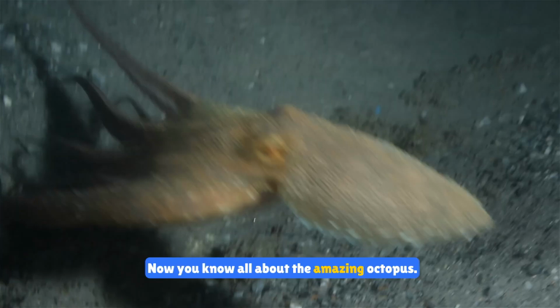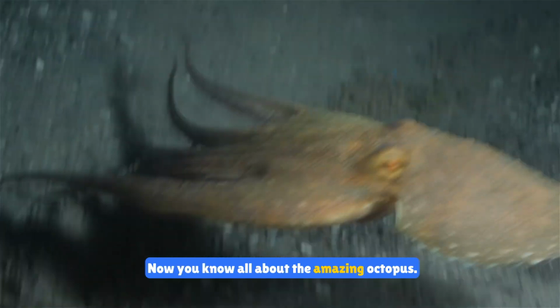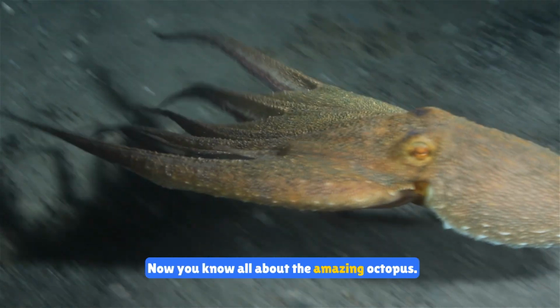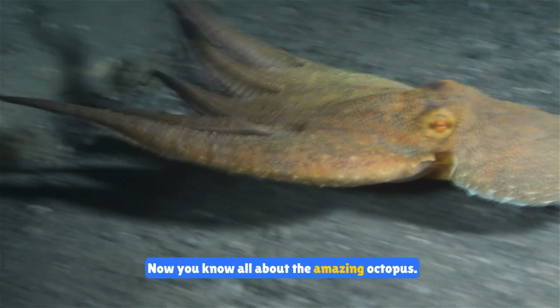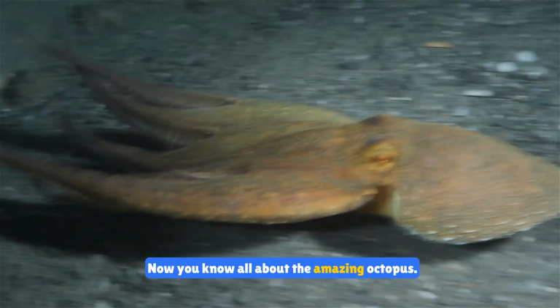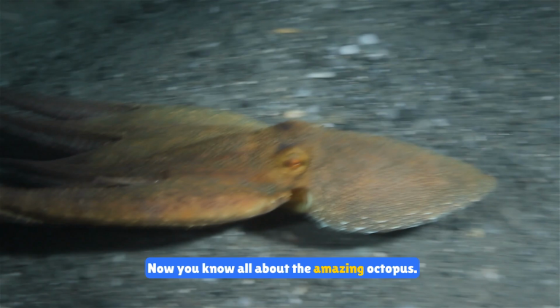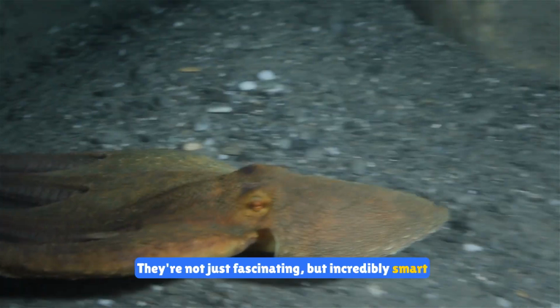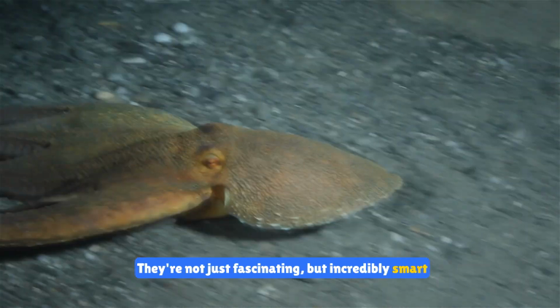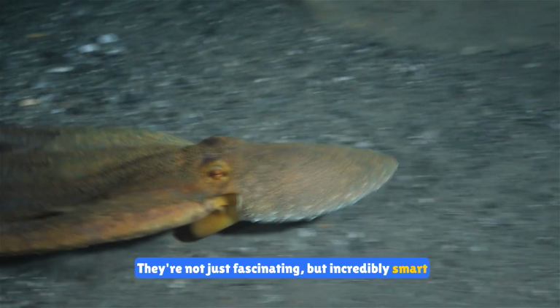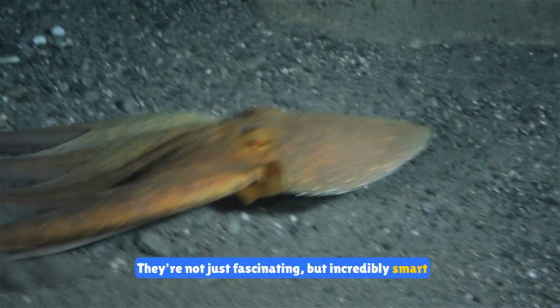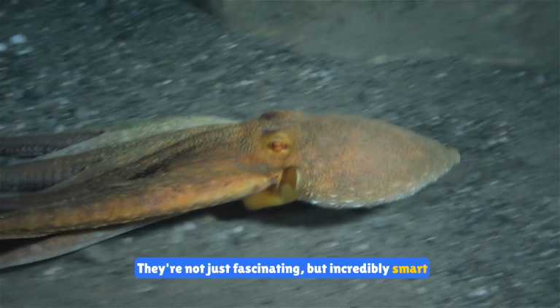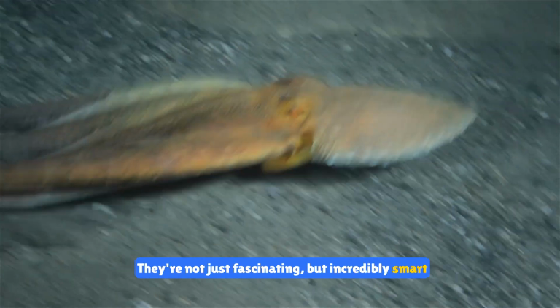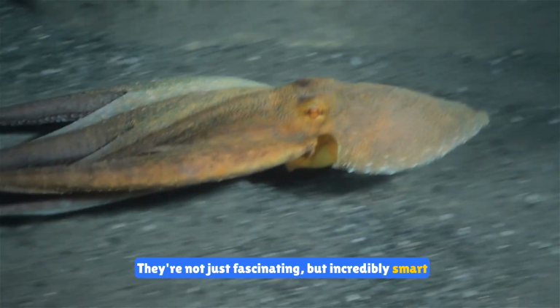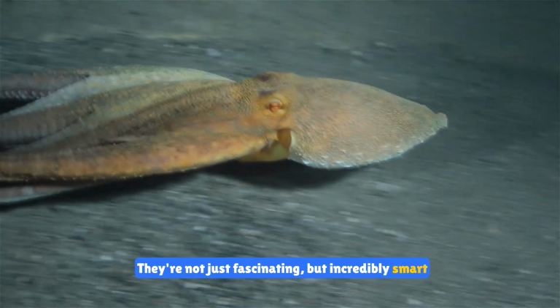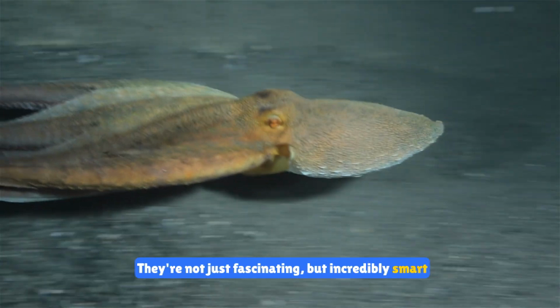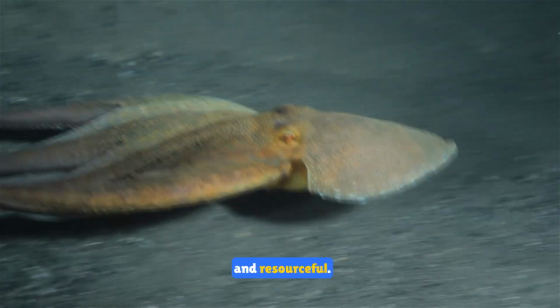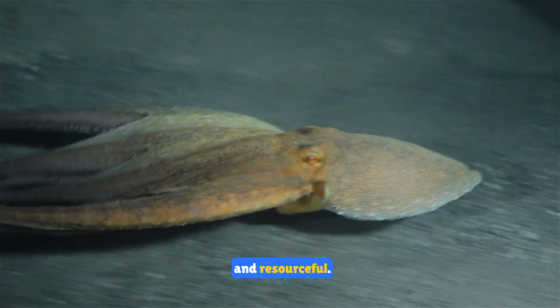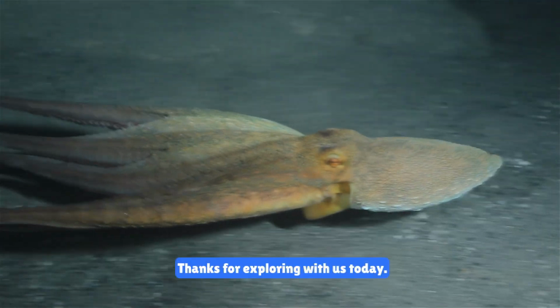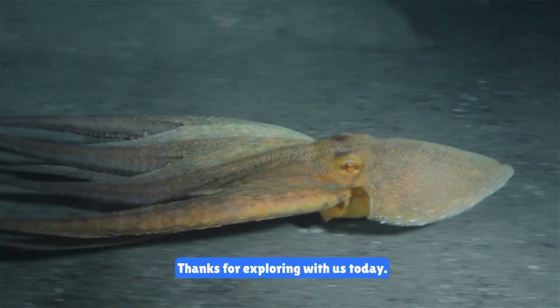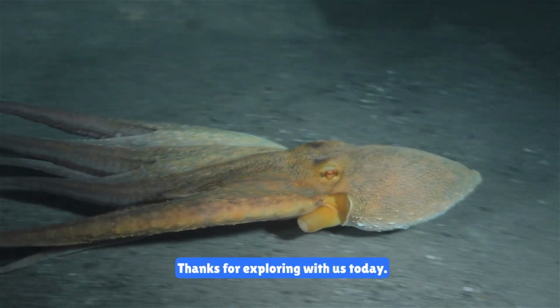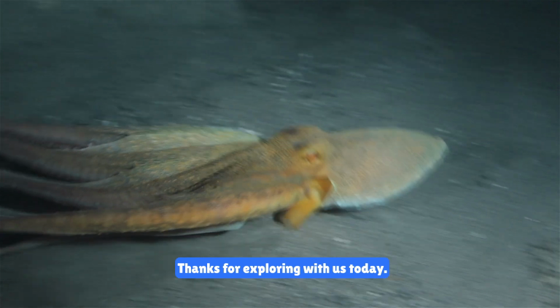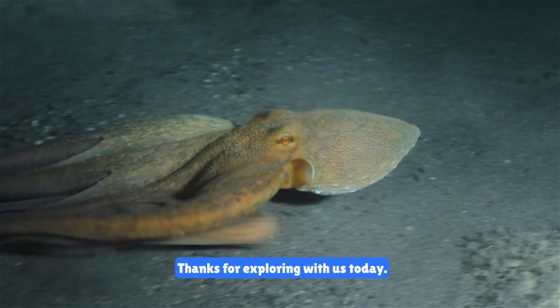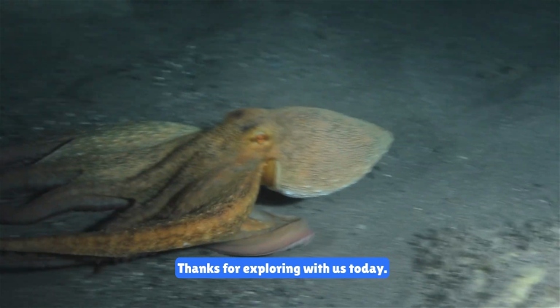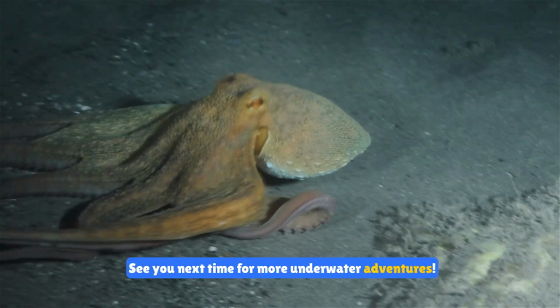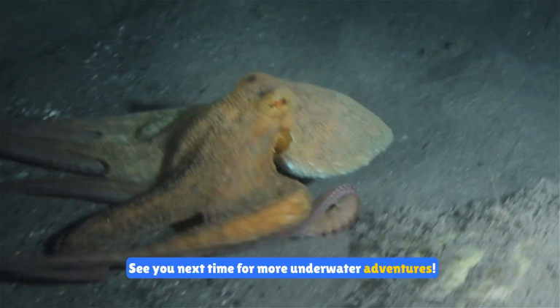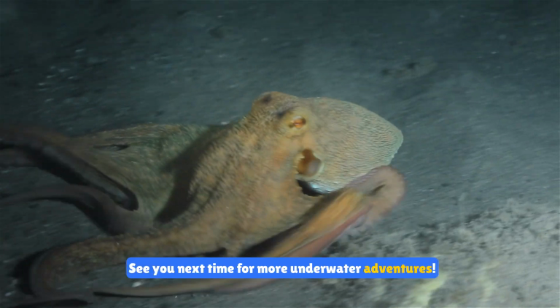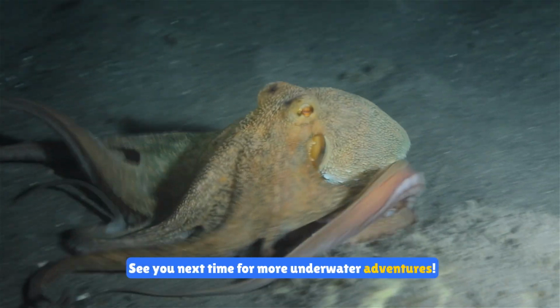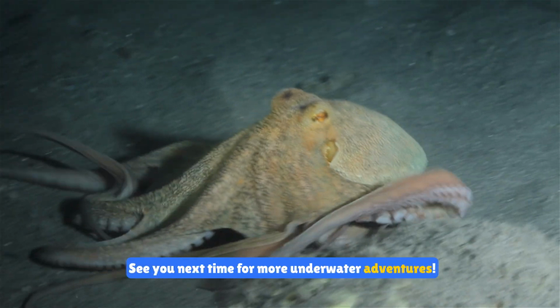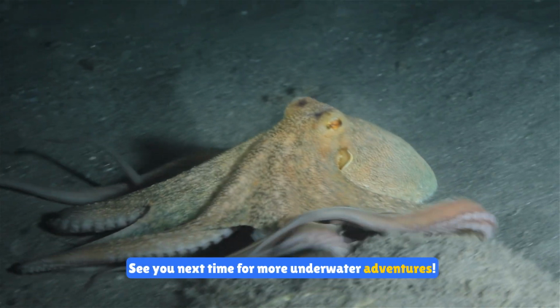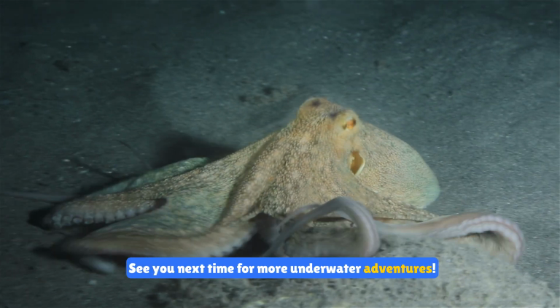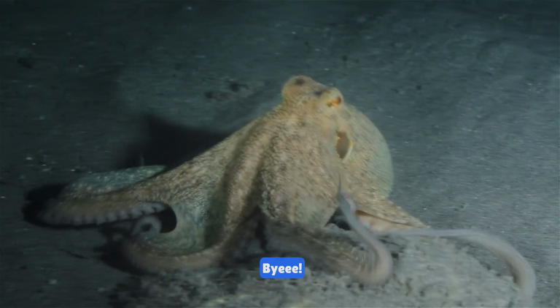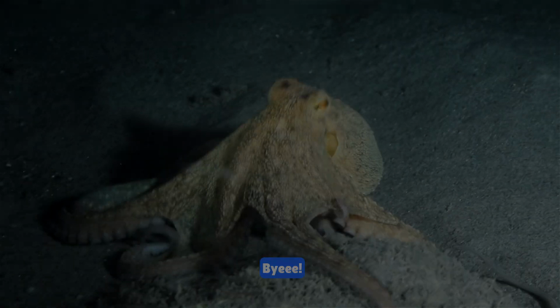Now you know all about the amazing octopus. They're not just fascinating but incredibly smart and resourceful. Thanks for exploring with us today. See you next time for more underwater adventures. Bye!